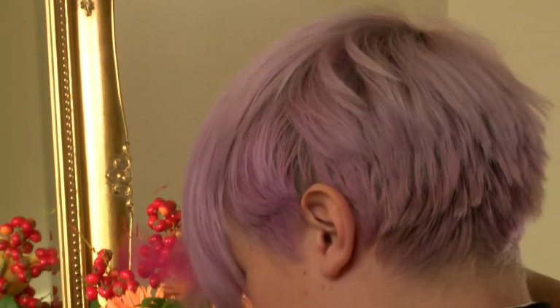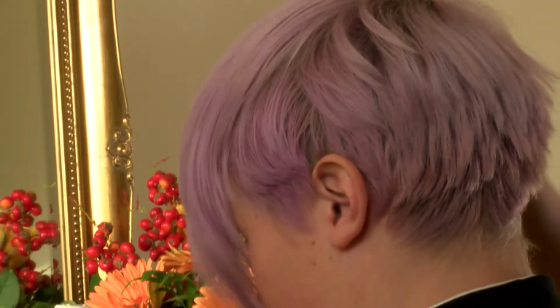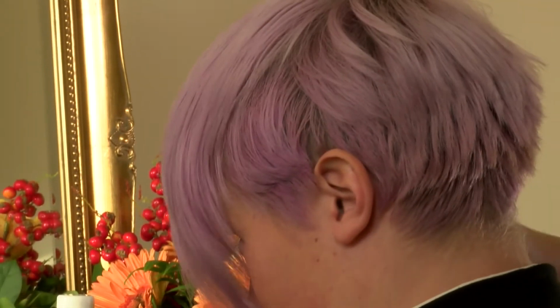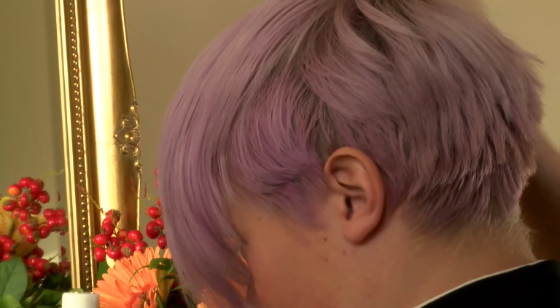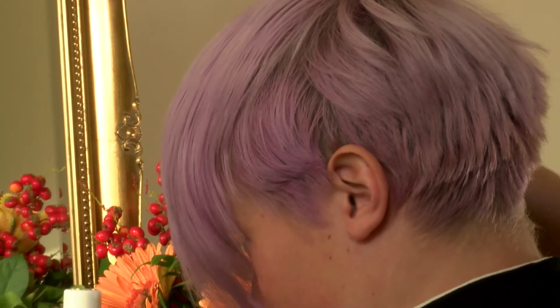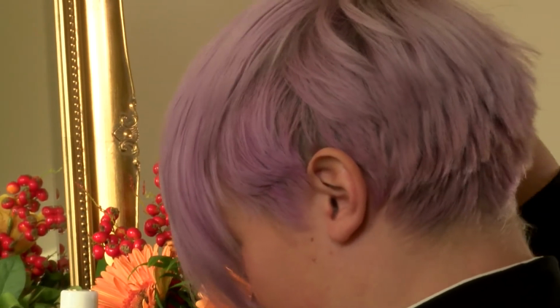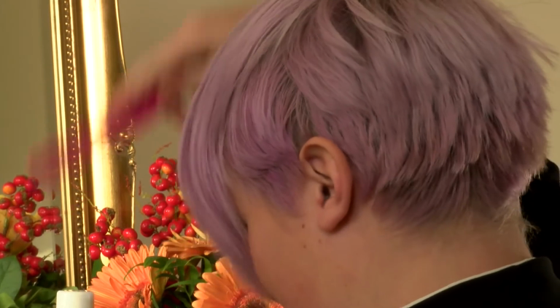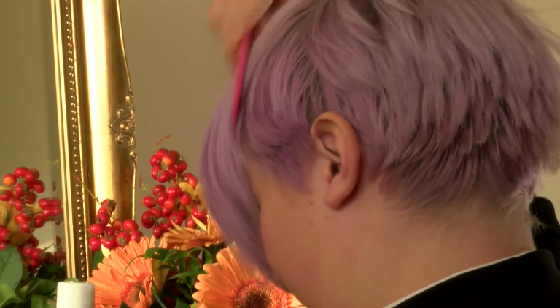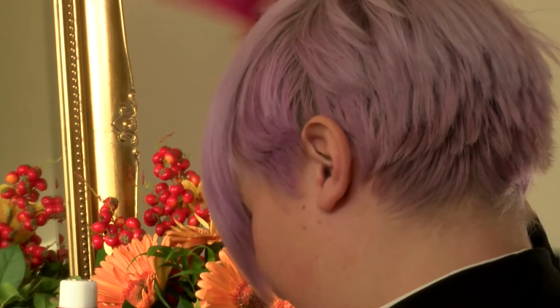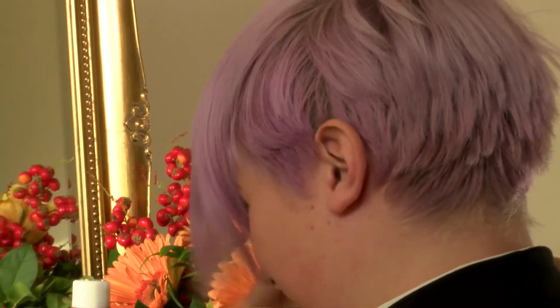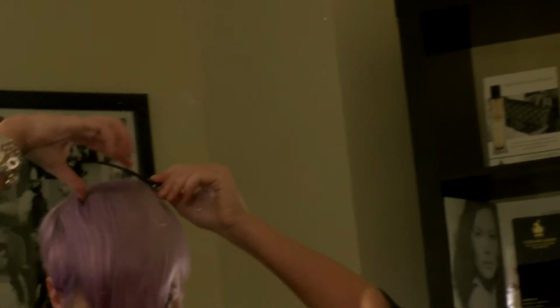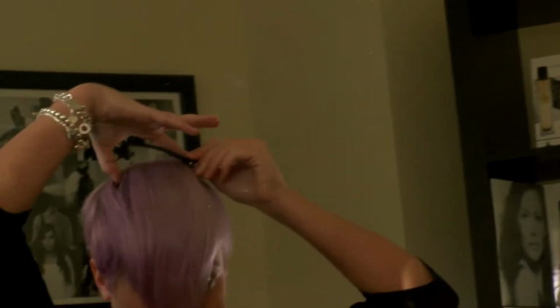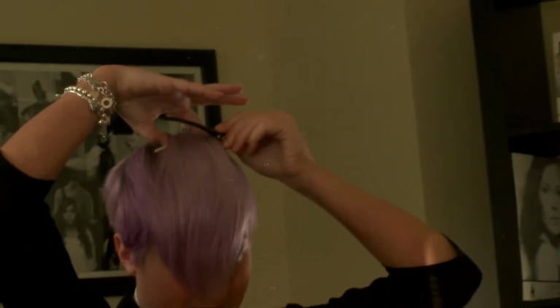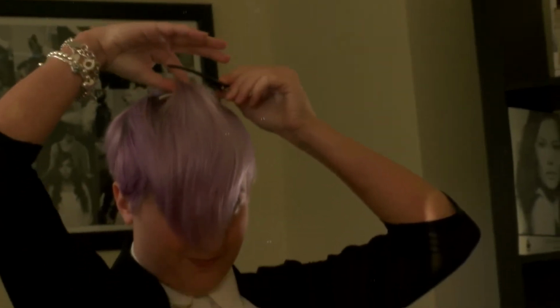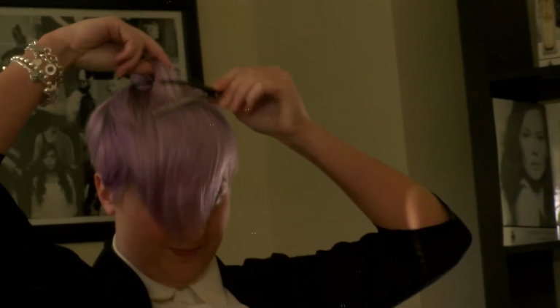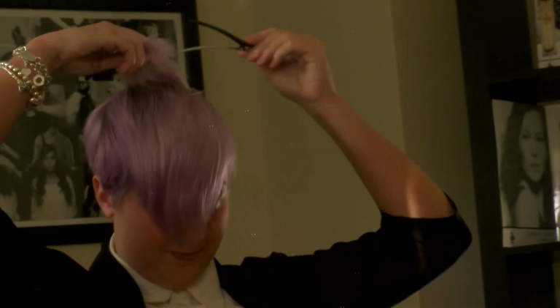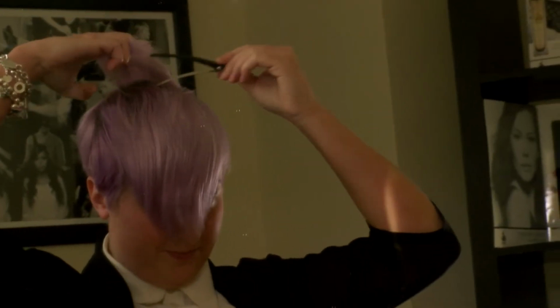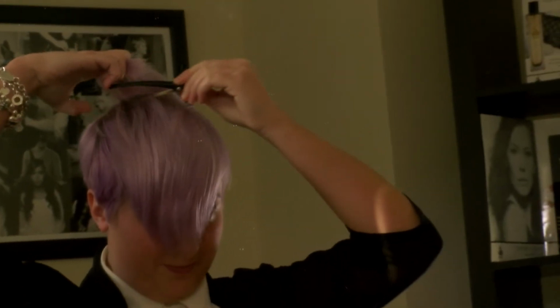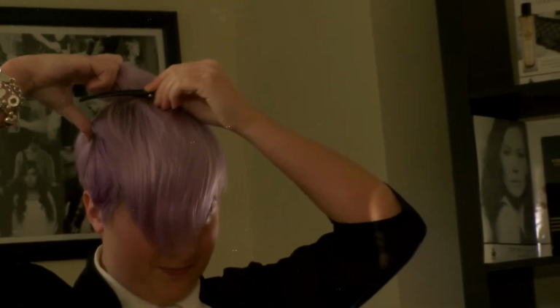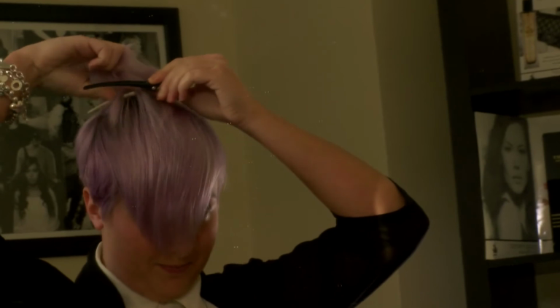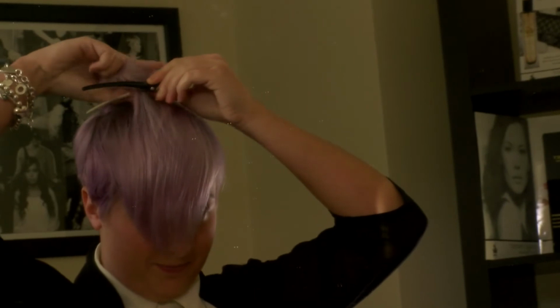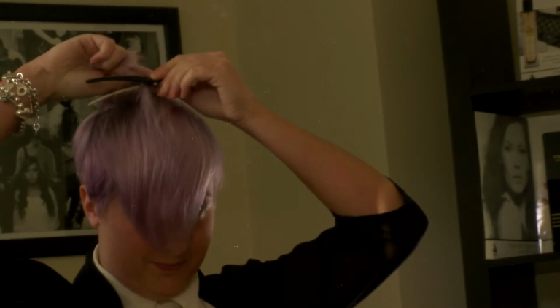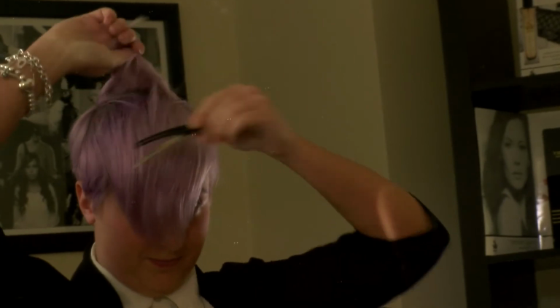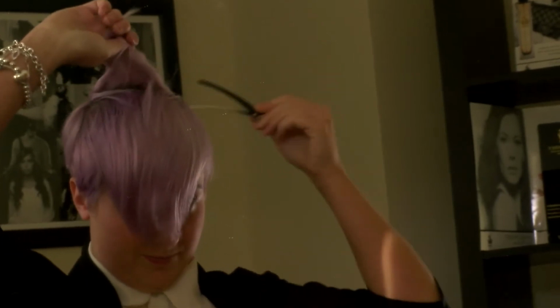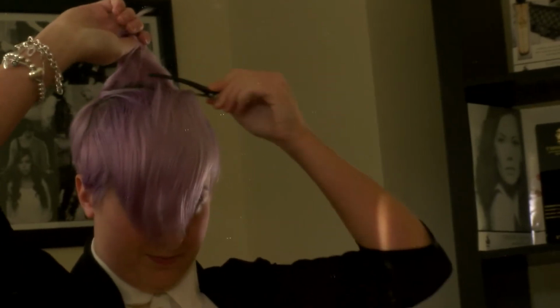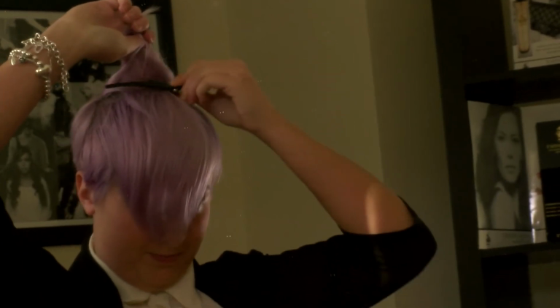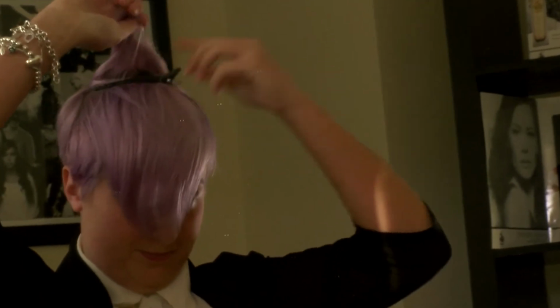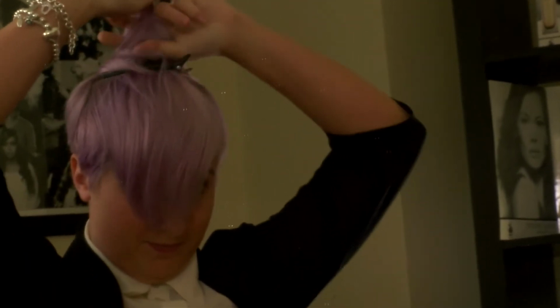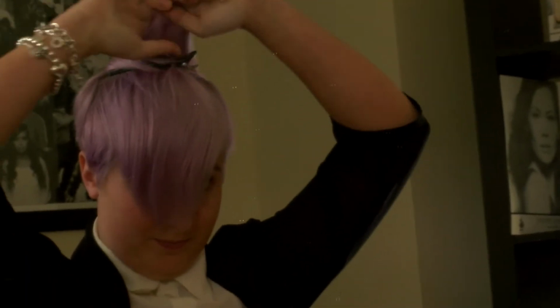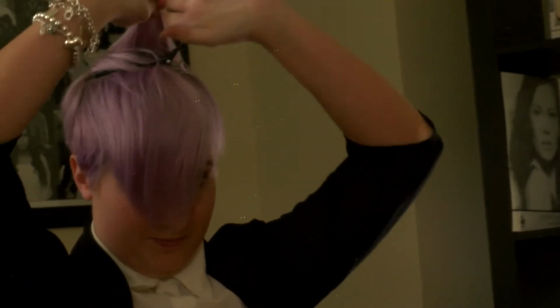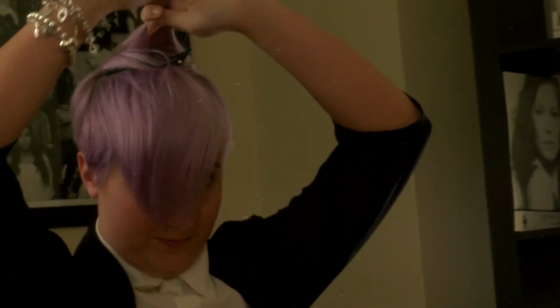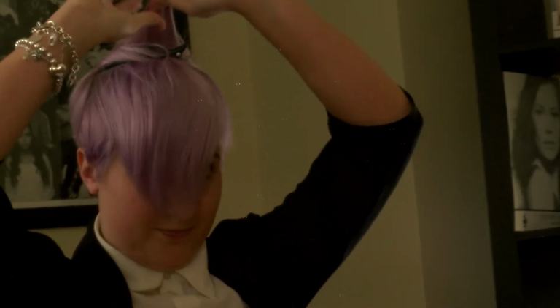Step 1. Comb your hair forwards and section sideways starting from the crown. Then split that section into mini sections from back to front, depending on how curly you want your hair to be.